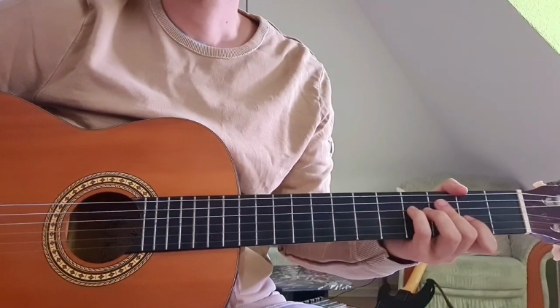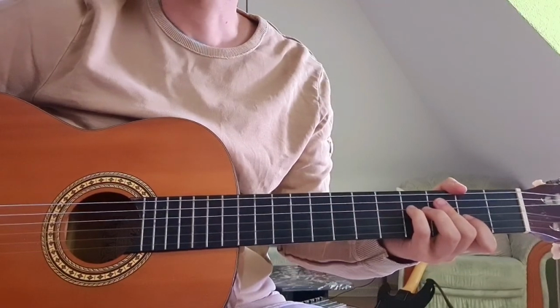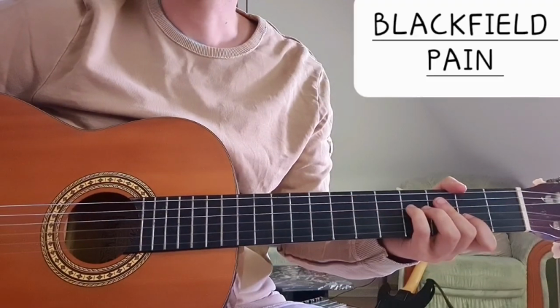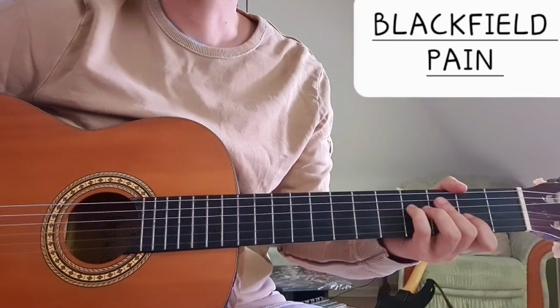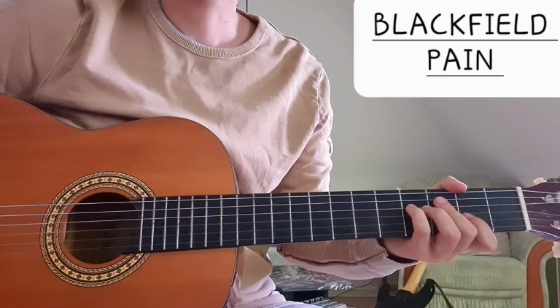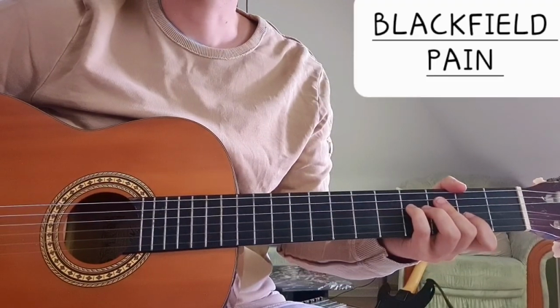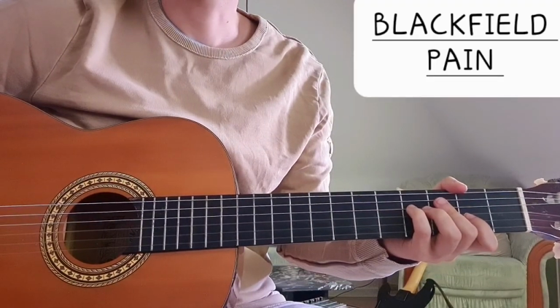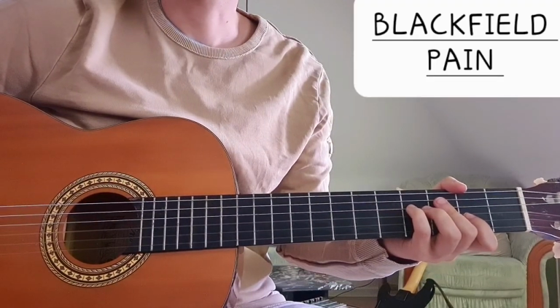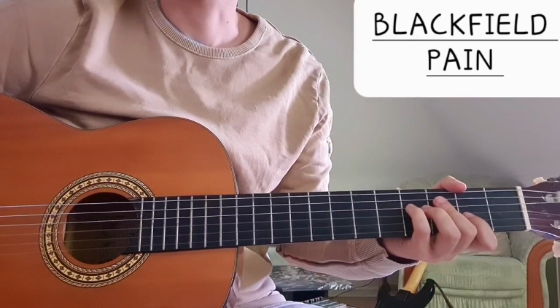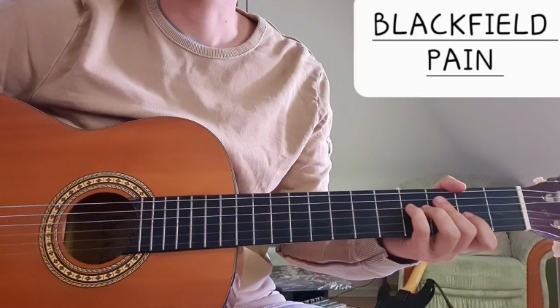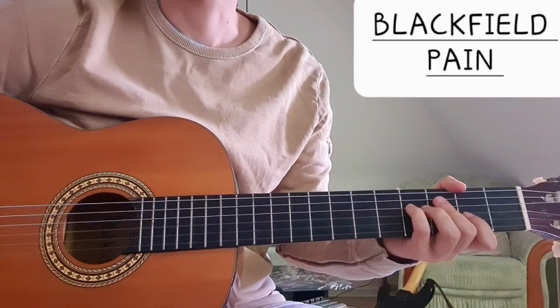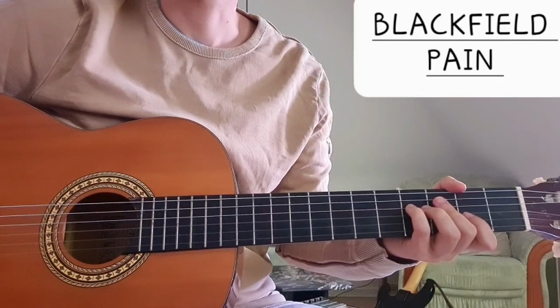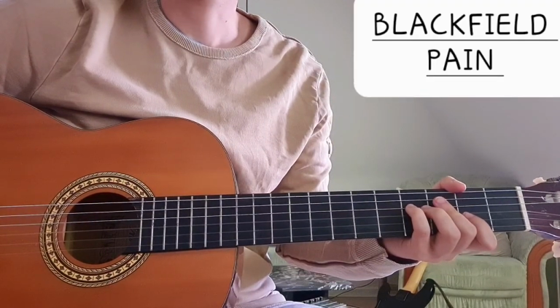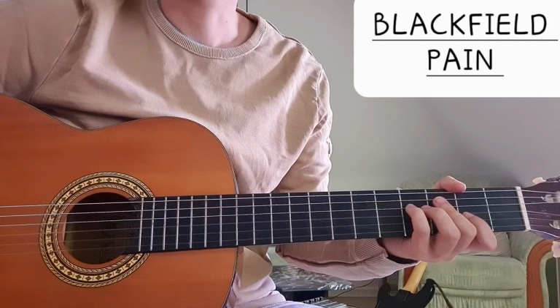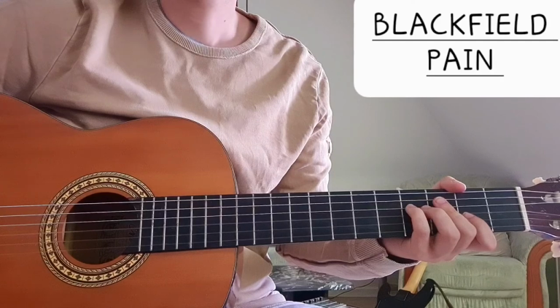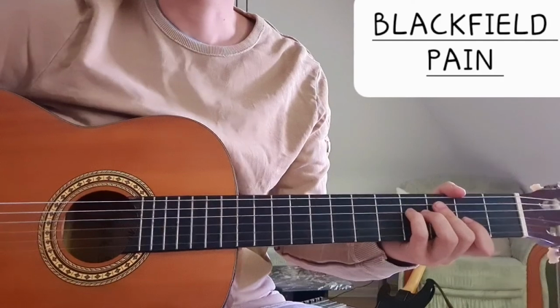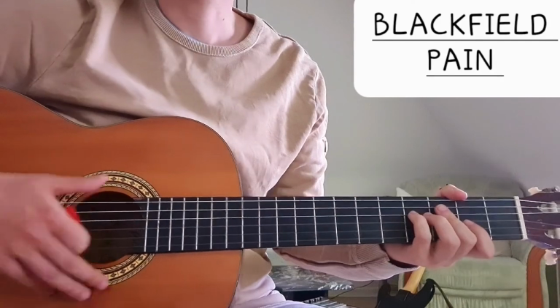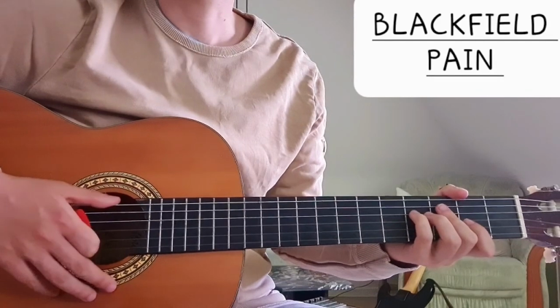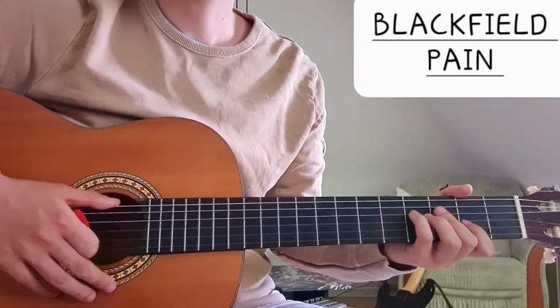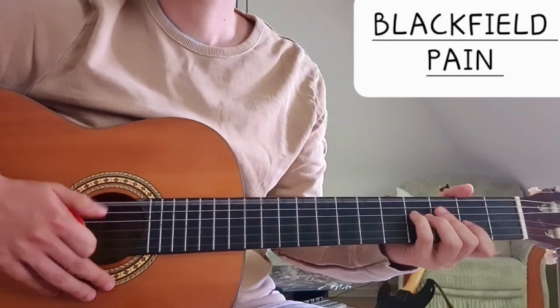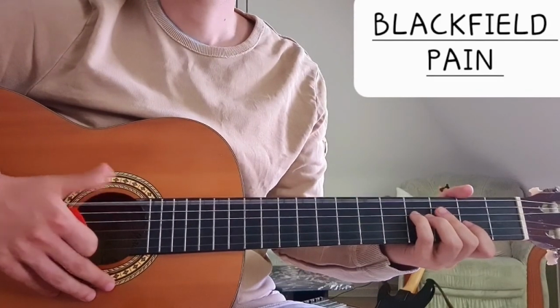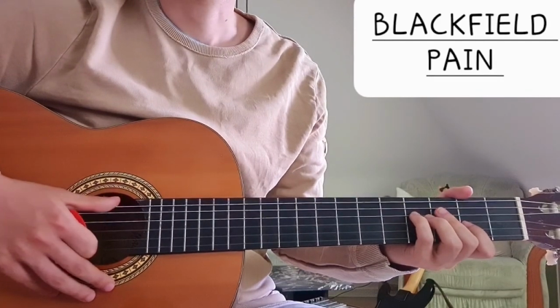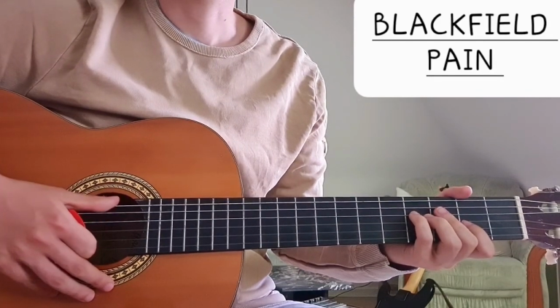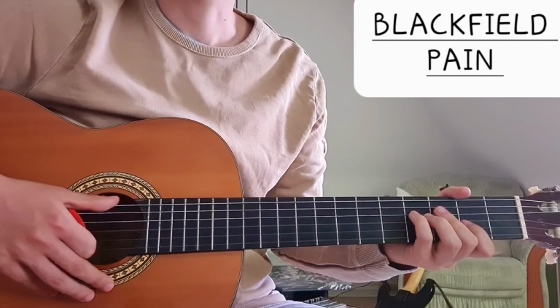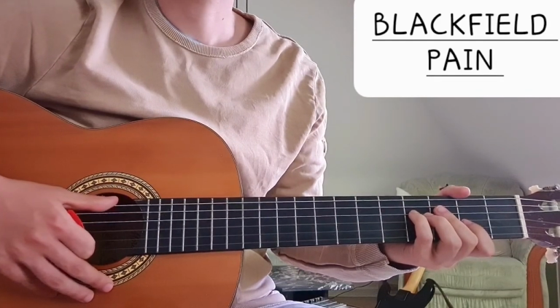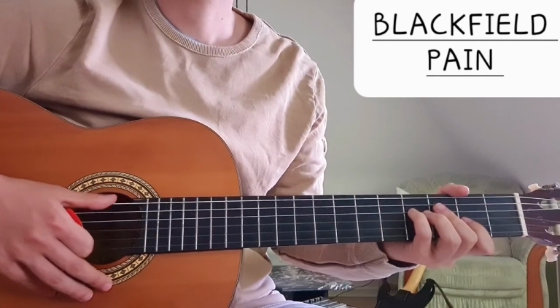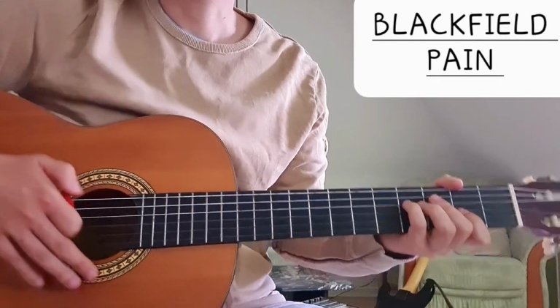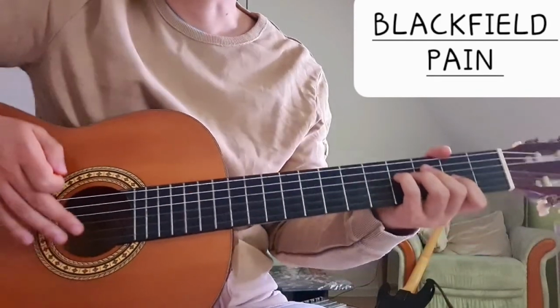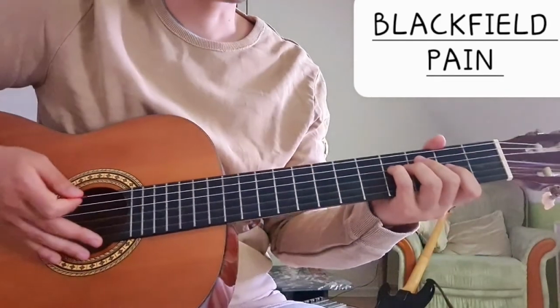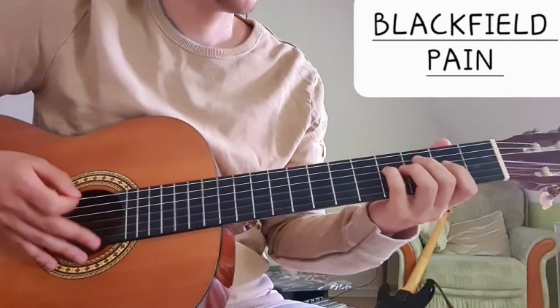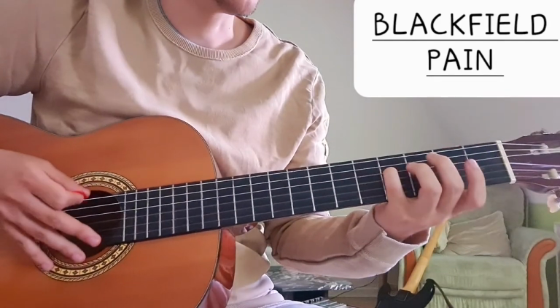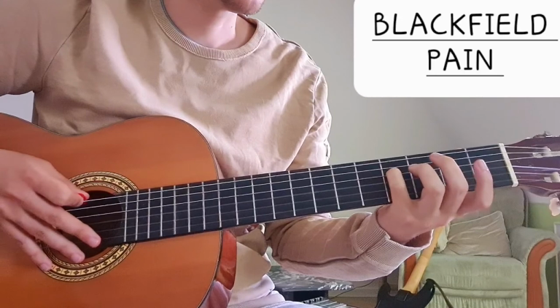Hi everyone! Today we're going to take a look at the song Pain by Blackfield. We are in standard tuning and we start with the intro, which is also the verse.